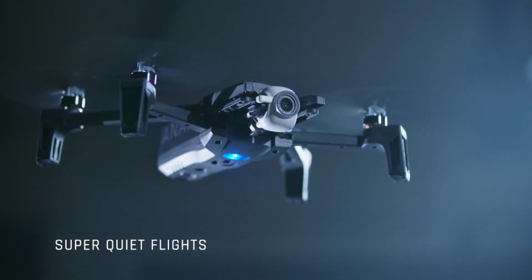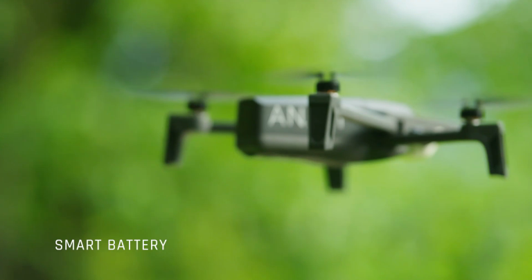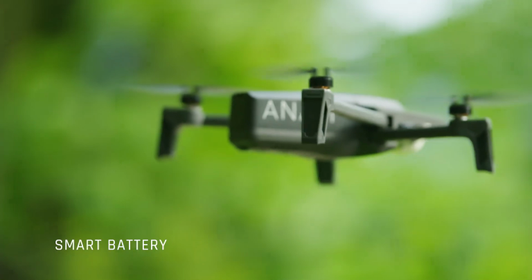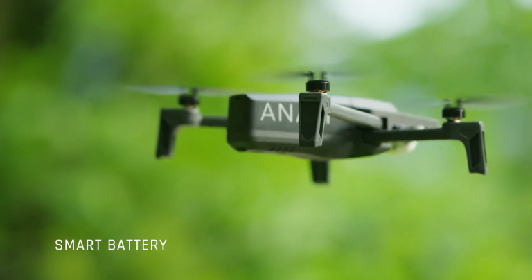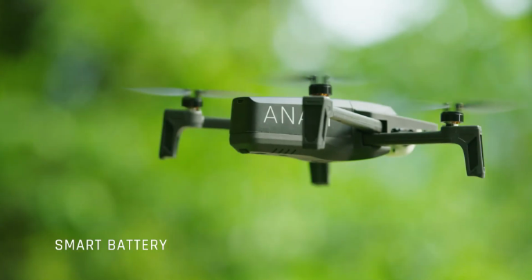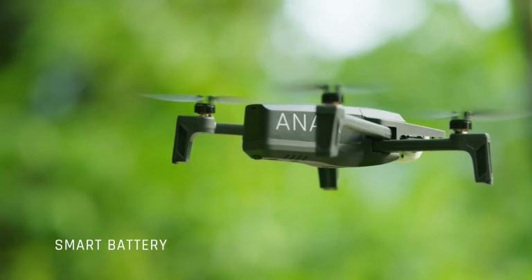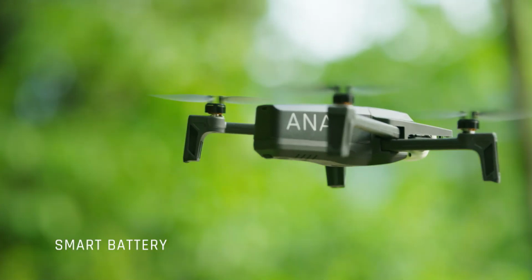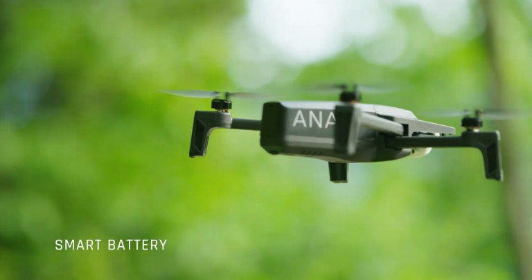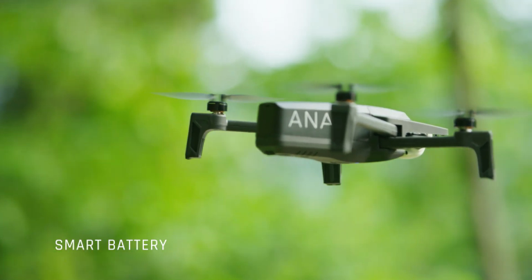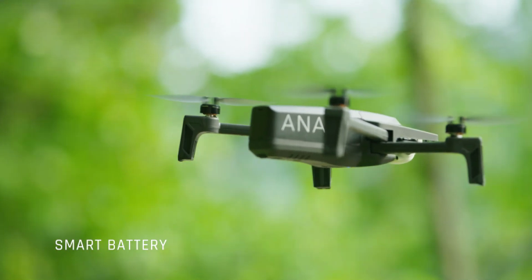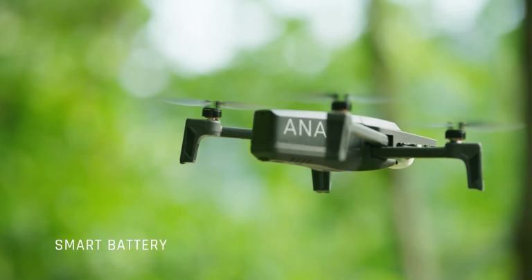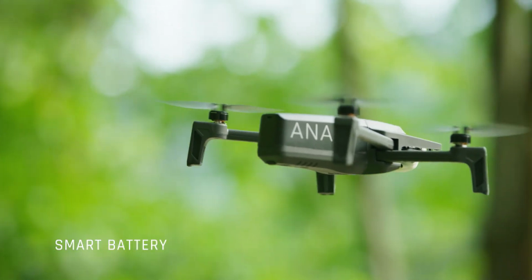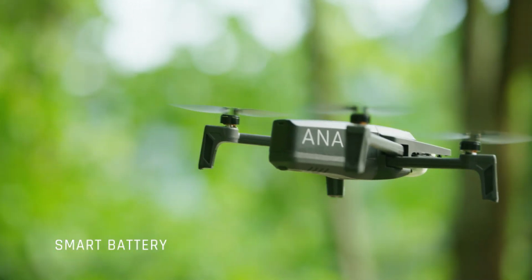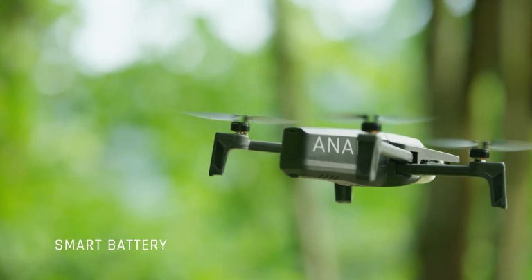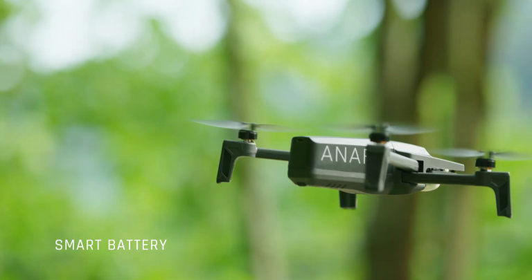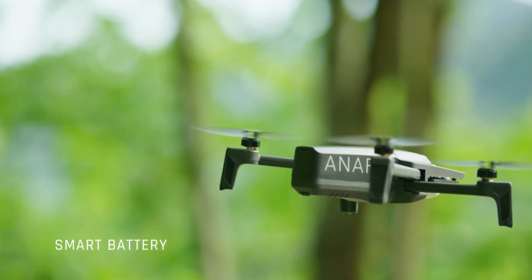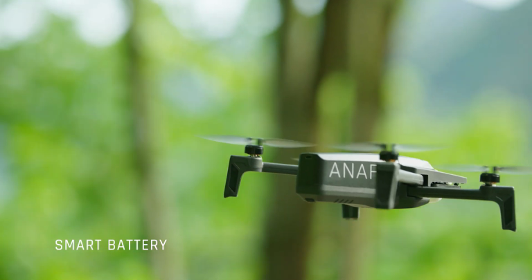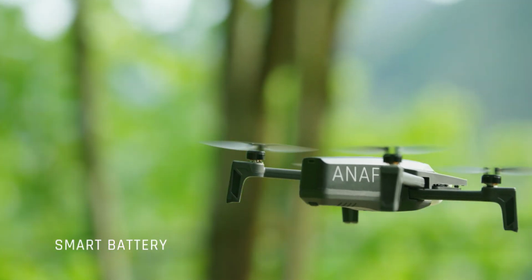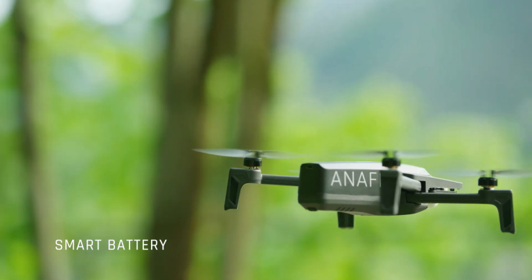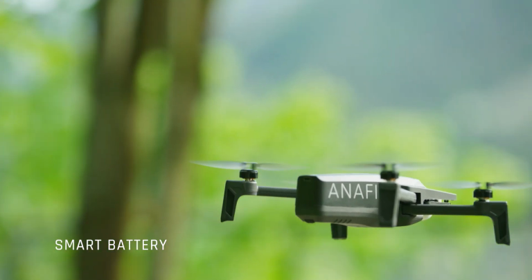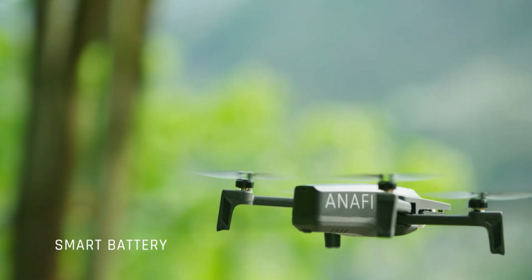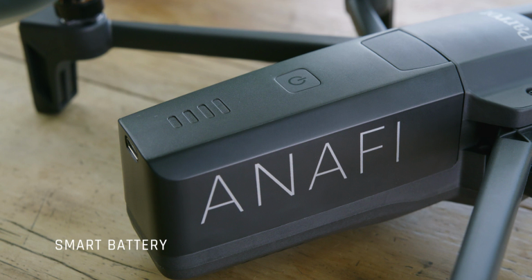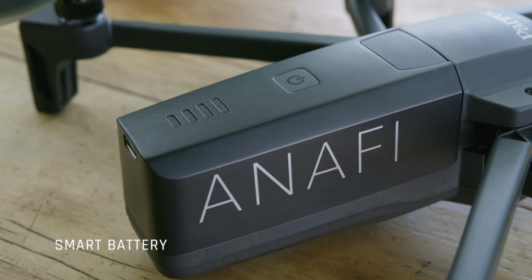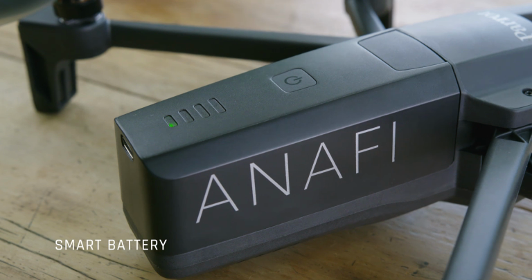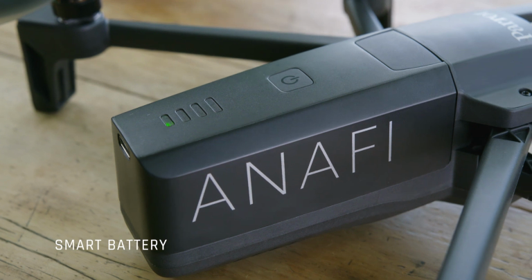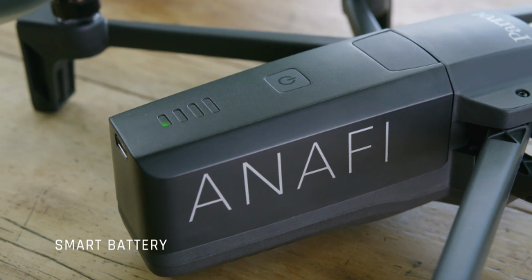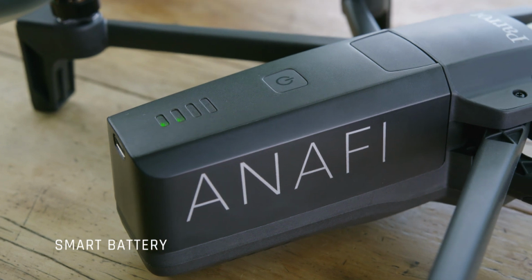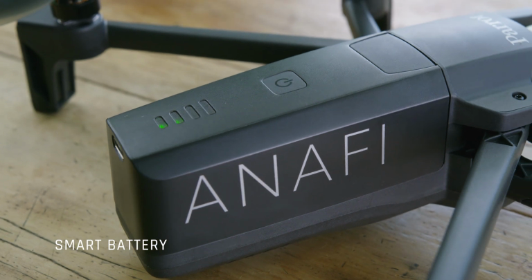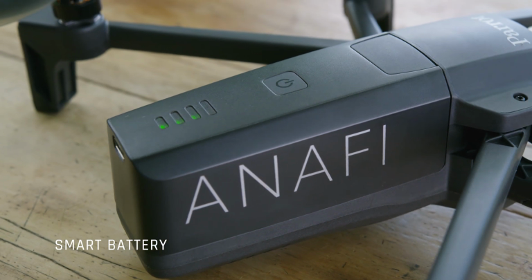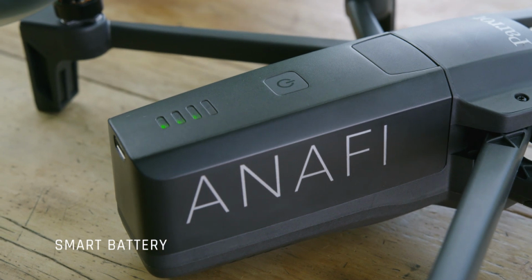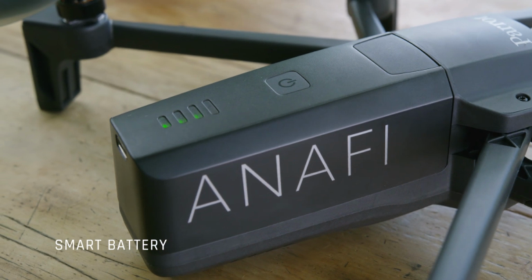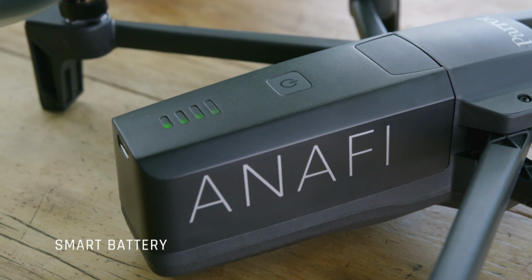The Smart Battery features sensors designed to monitor its wear and tear and optimize the battery life. You can also check the battery level at any moment using blade indicators.